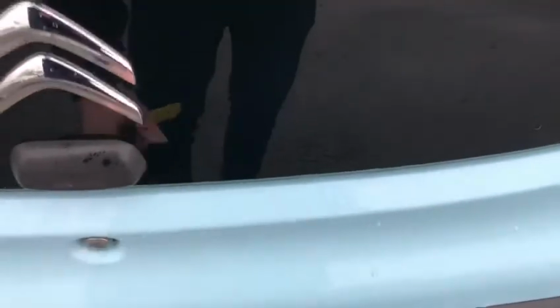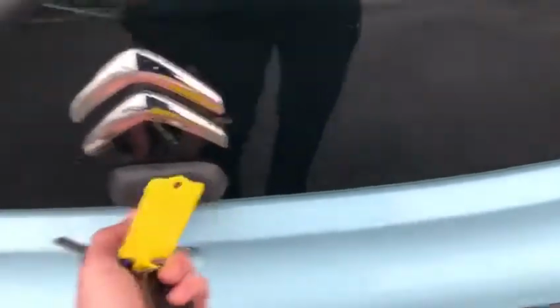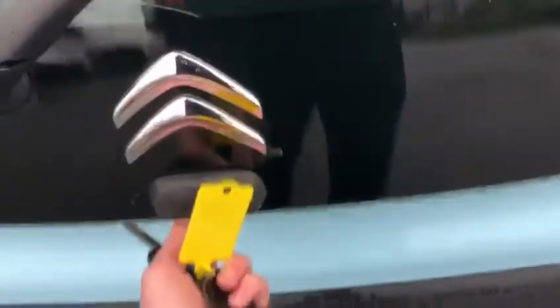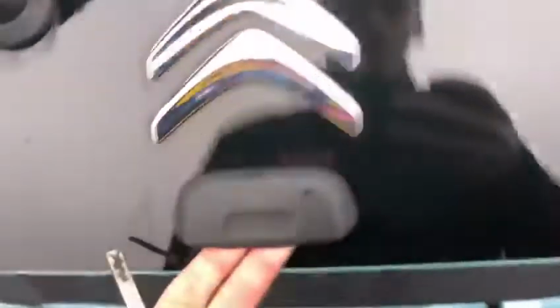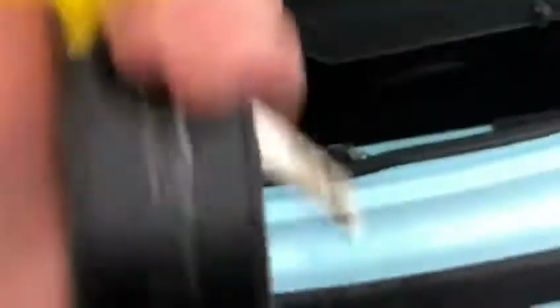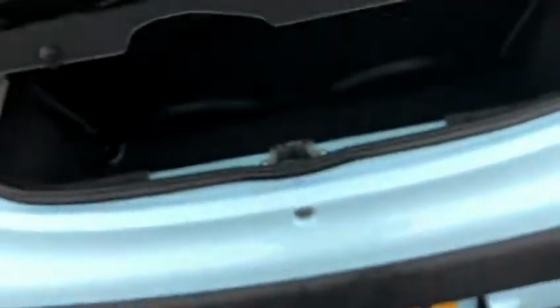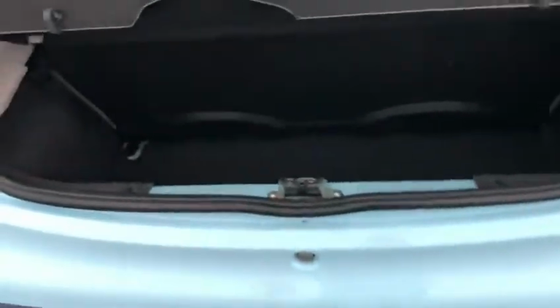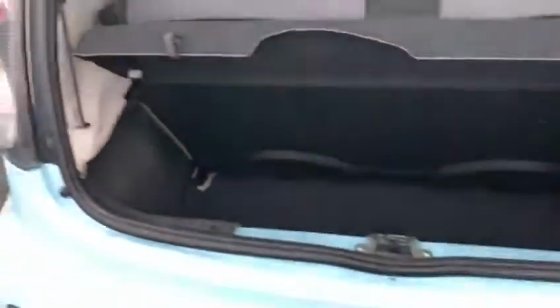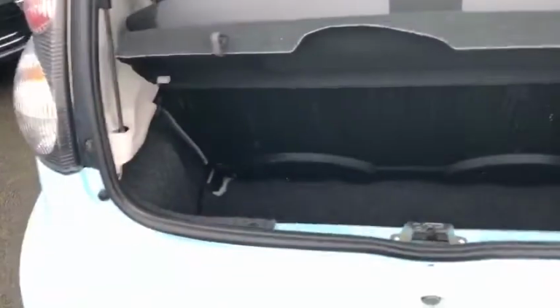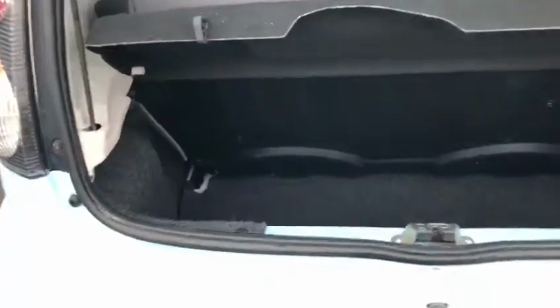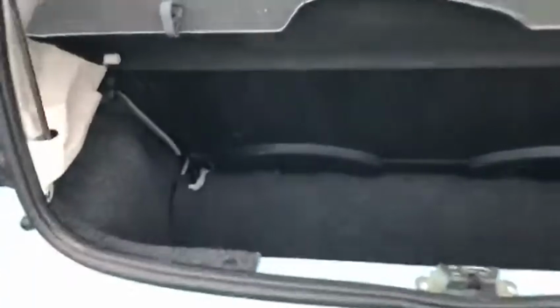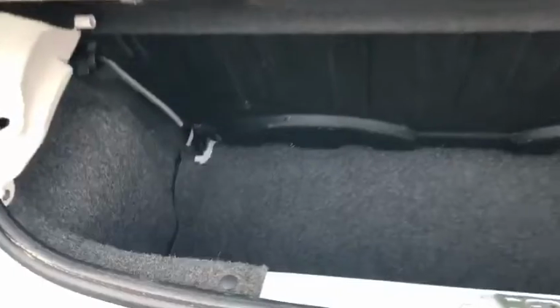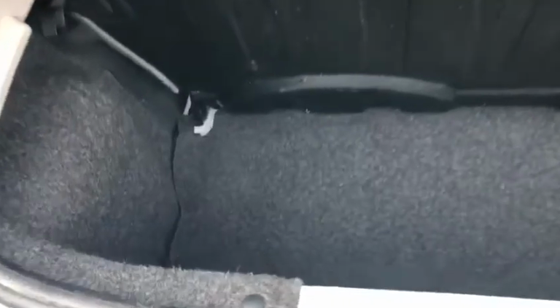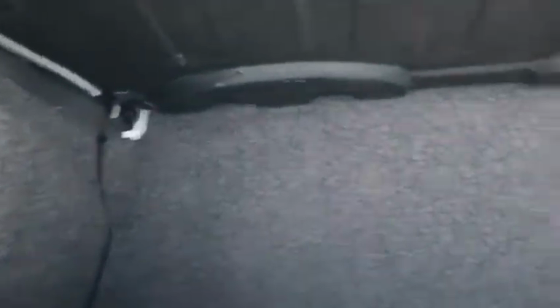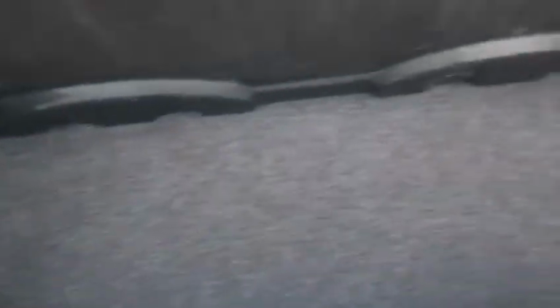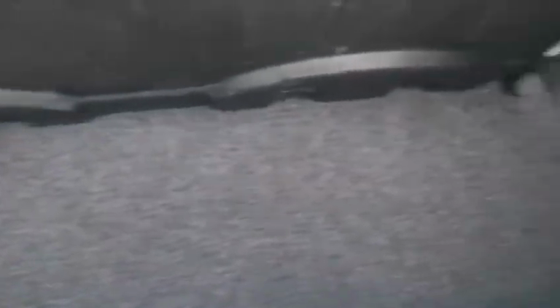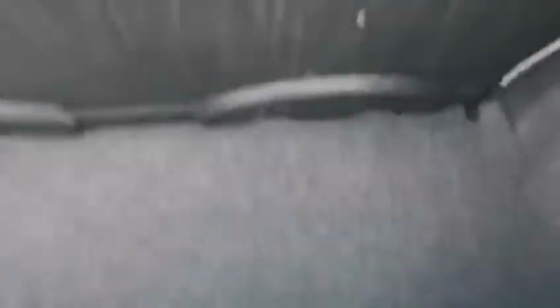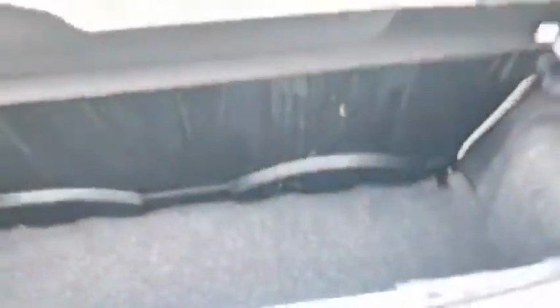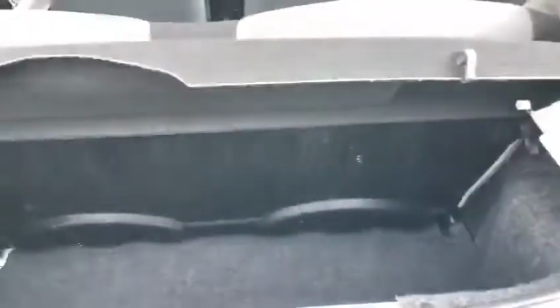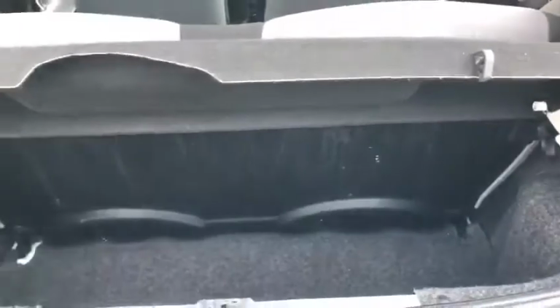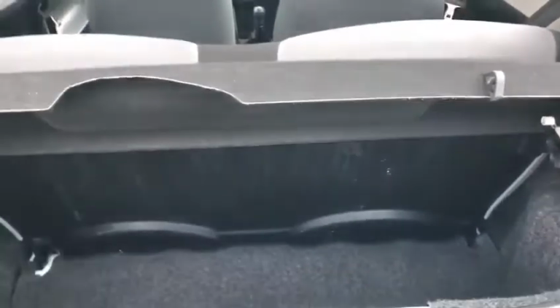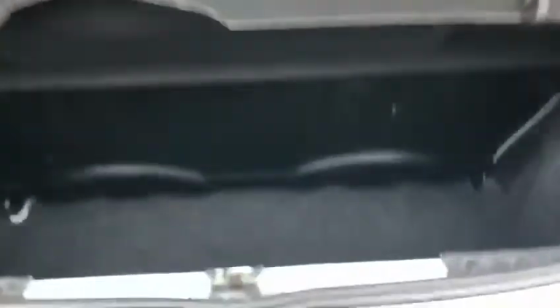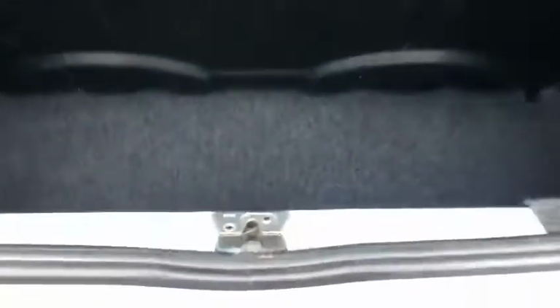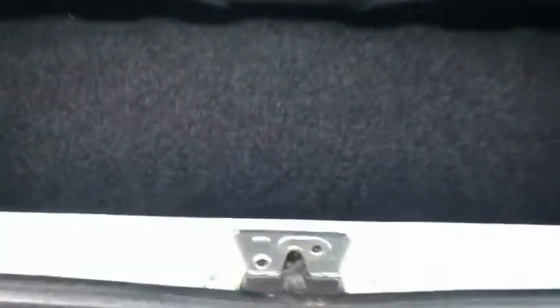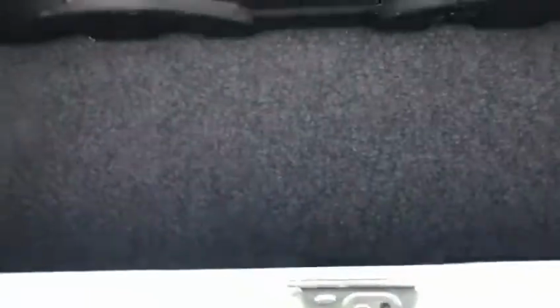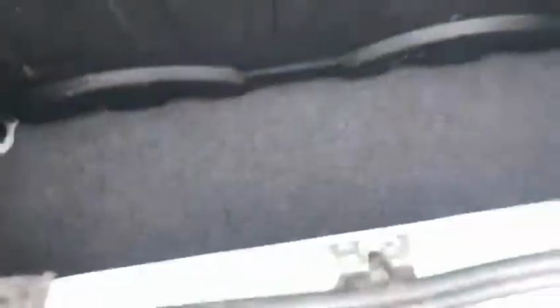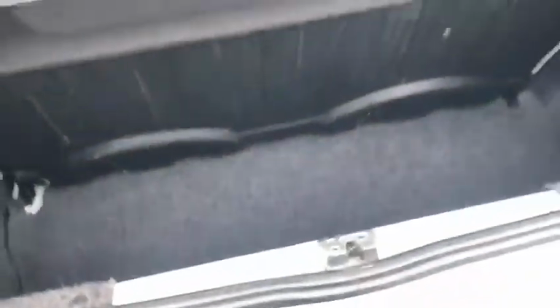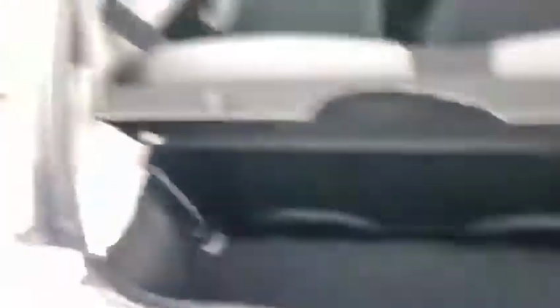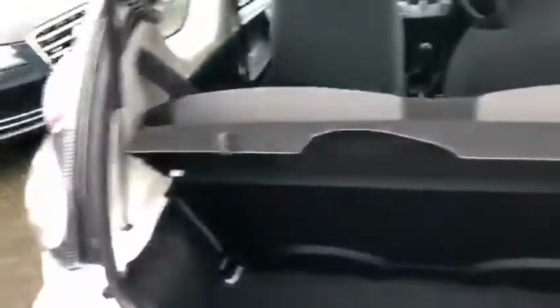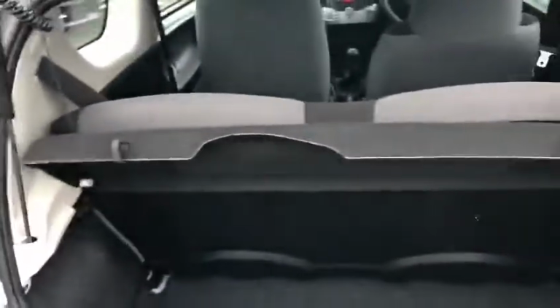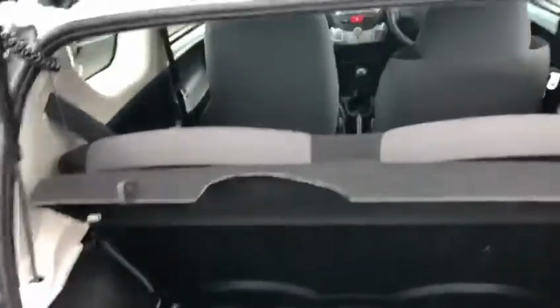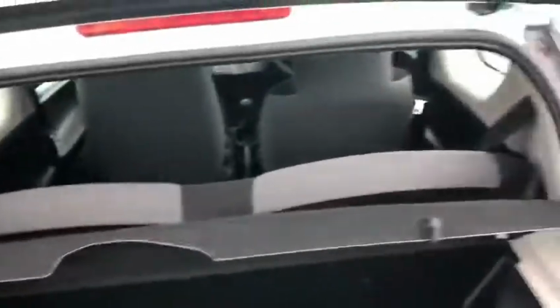Stick the key in and give it a turn — the boot opens up. Just to show you, it doesn't look like there's a lot of space there but you can draw up them back seats and it is quite deep as well. You can put the parcel shelf along the top as well.